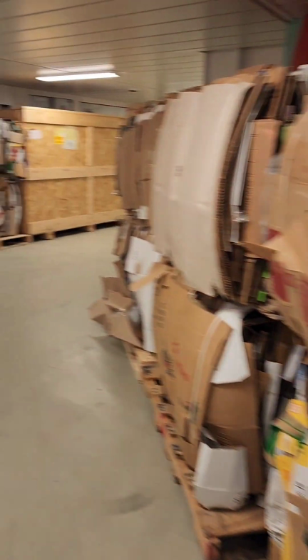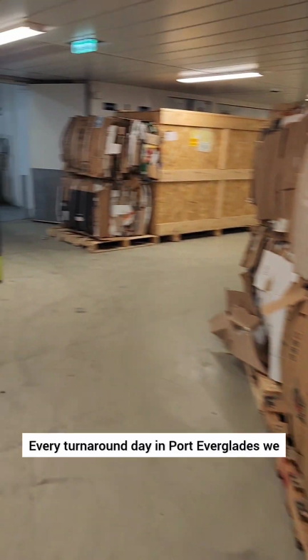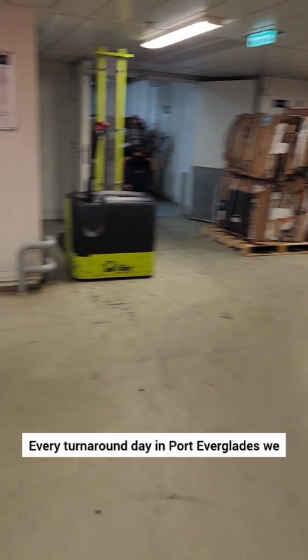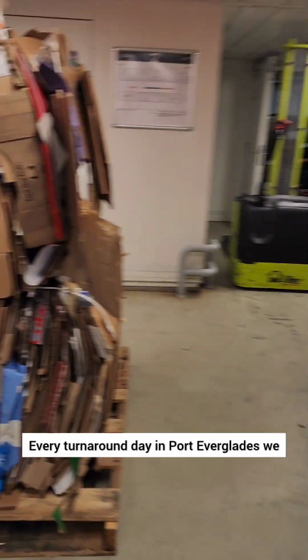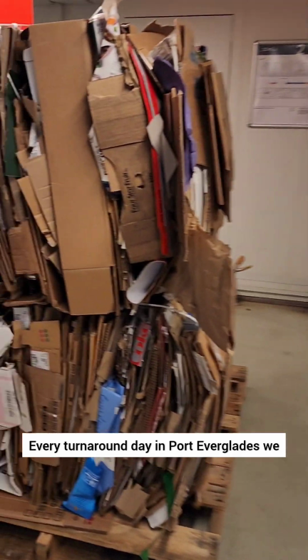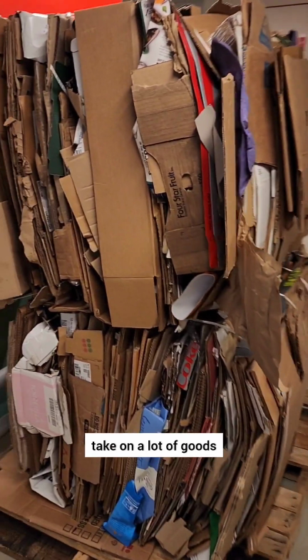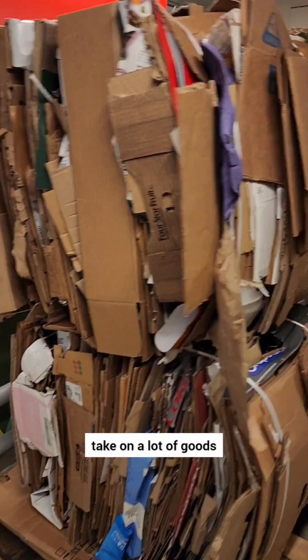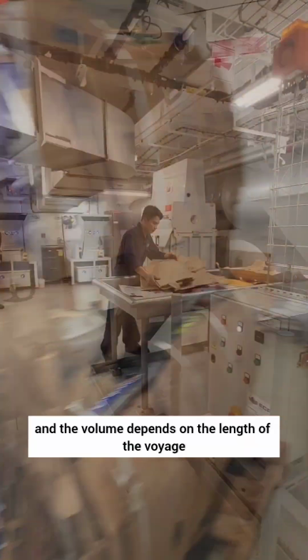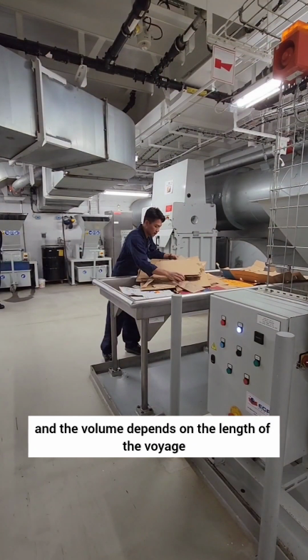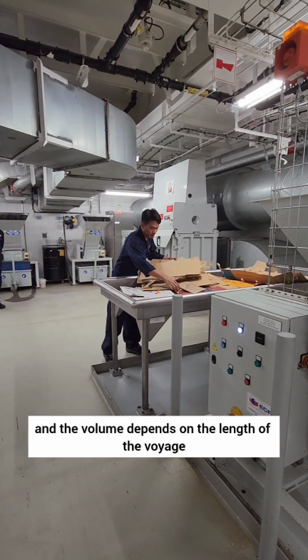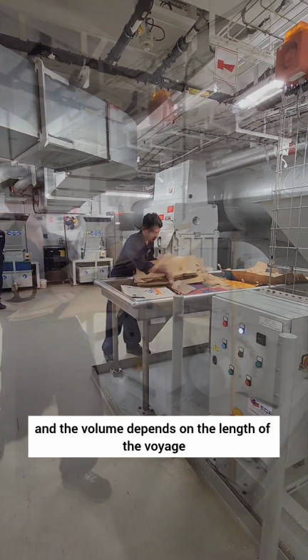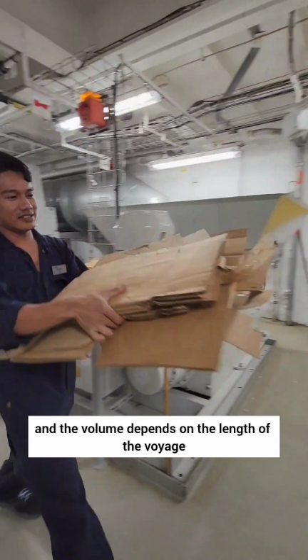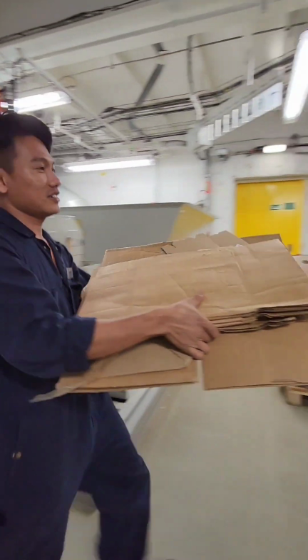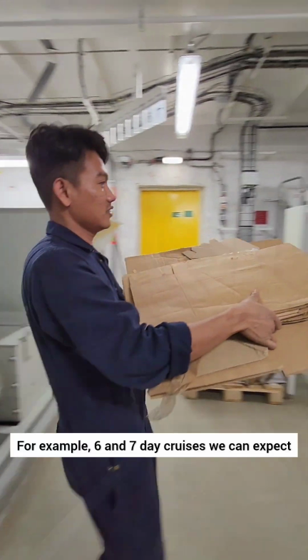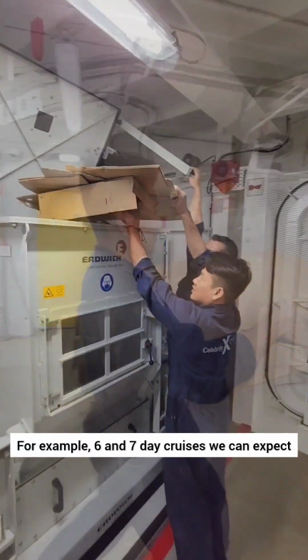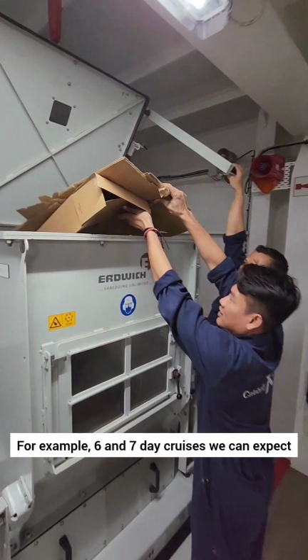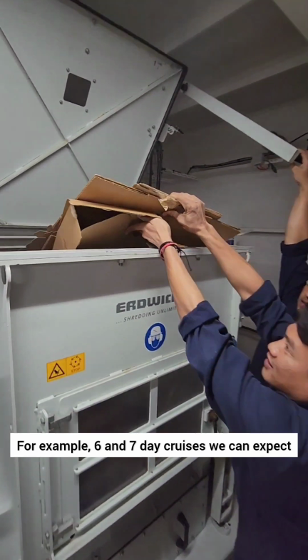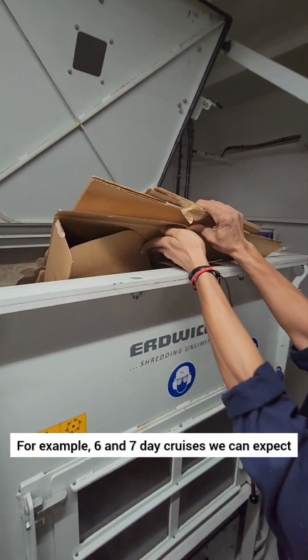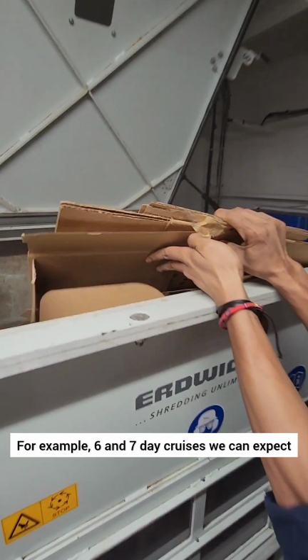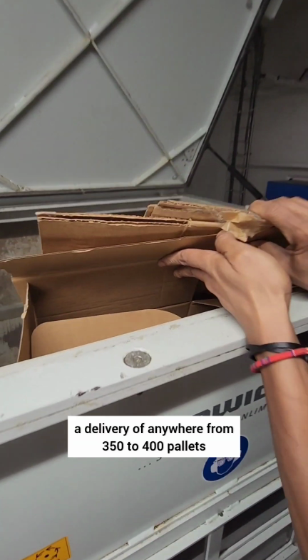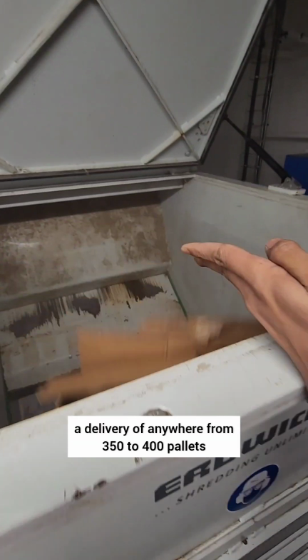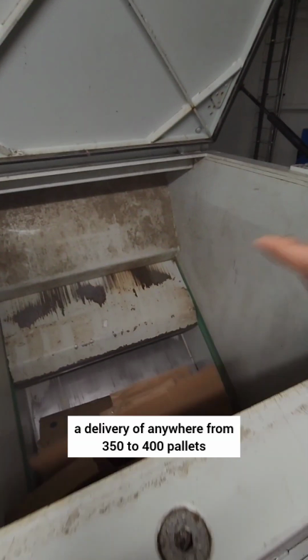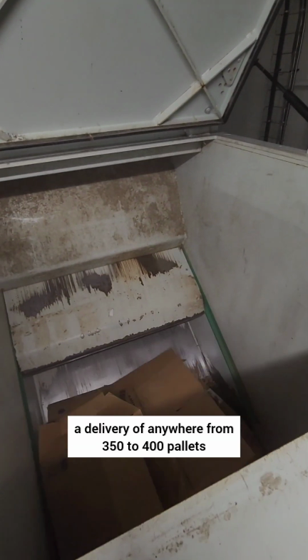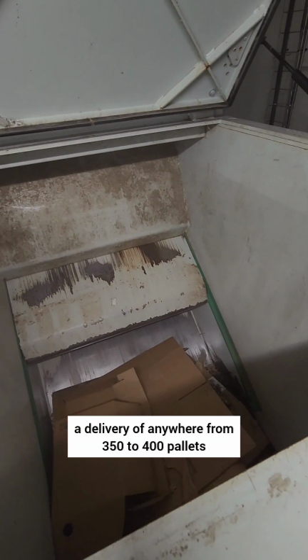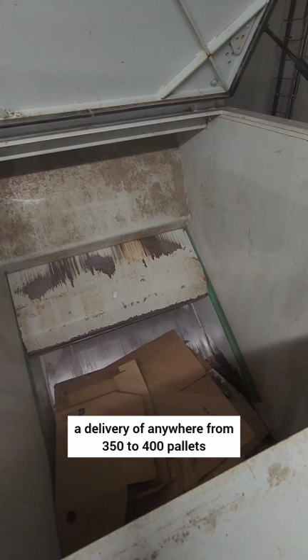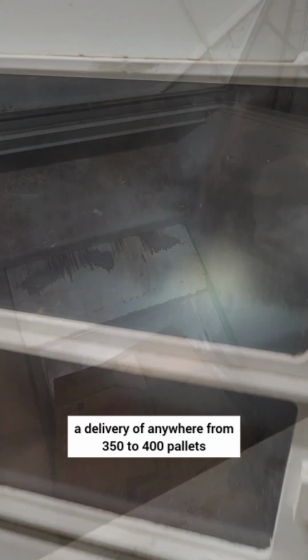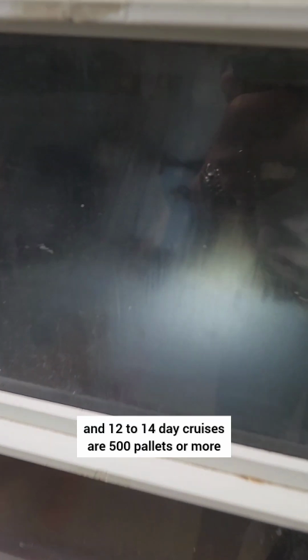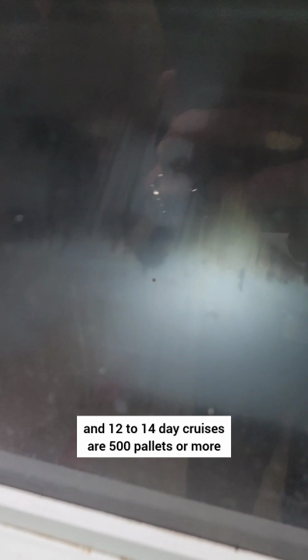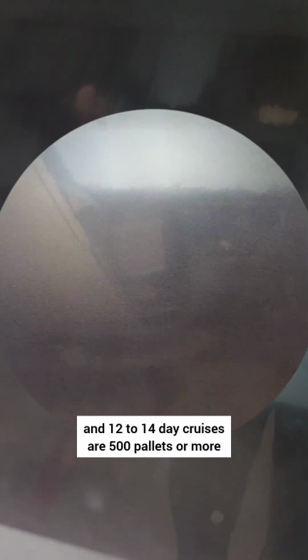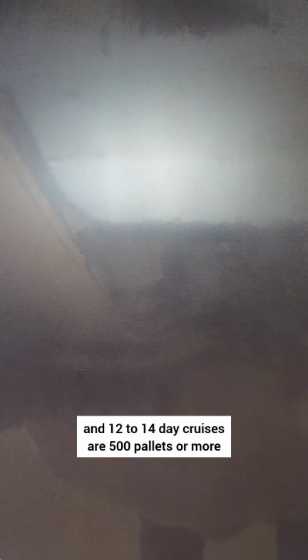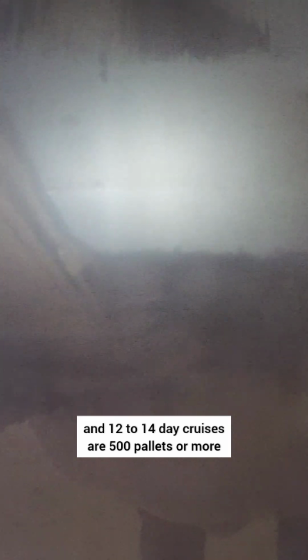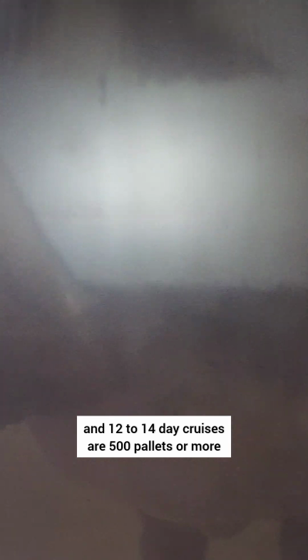Every turnaround day in Port Everglades, we take on a lot of goods, and the volume depends on the length of the voyage. For example, 6- and 7-day cruises, we can expect a delivery of anywhere from 350 to 400 pallets, and 12- to 14-day cruises are 500 pallets or more.